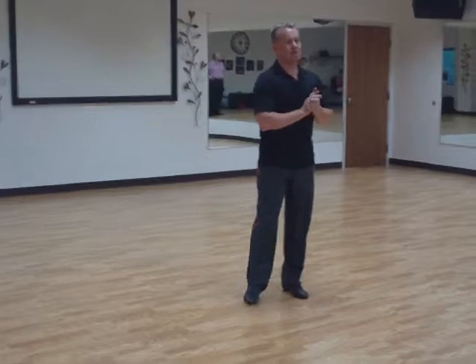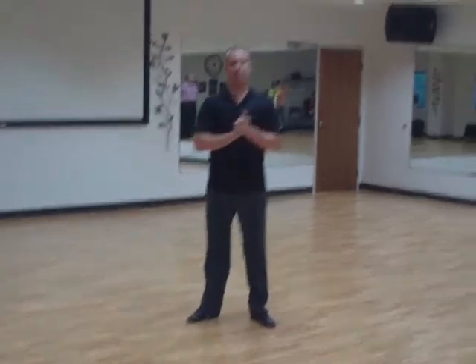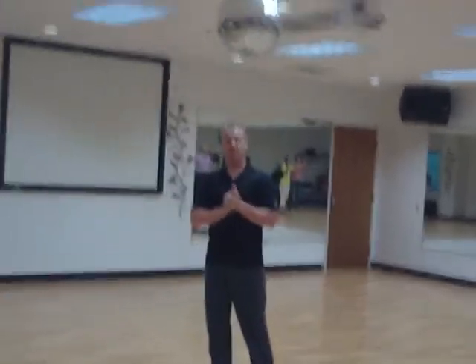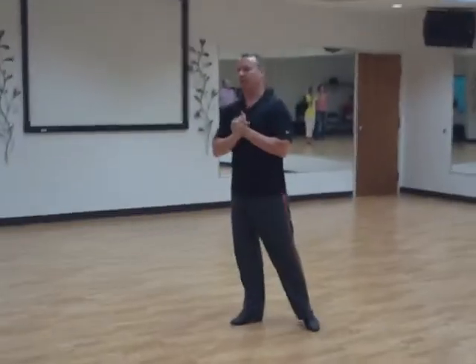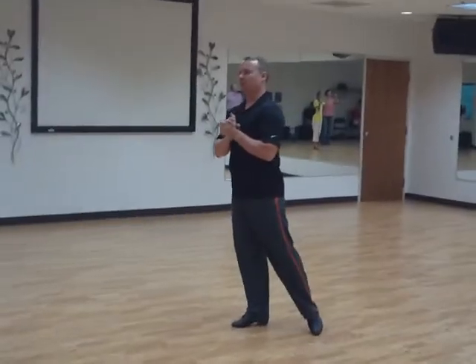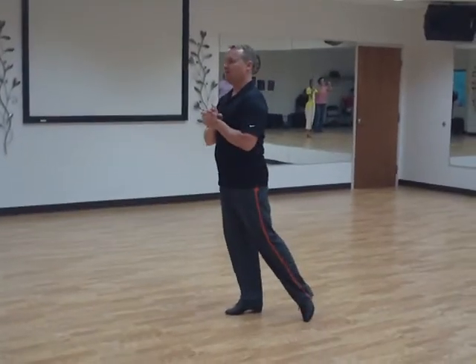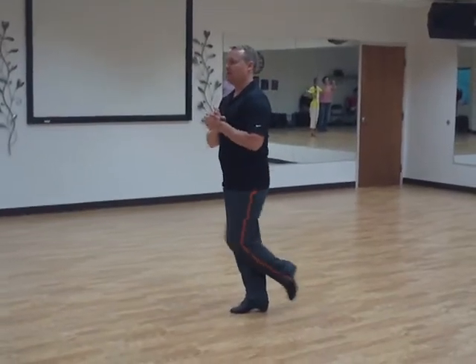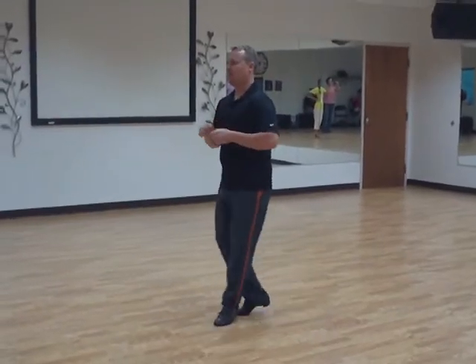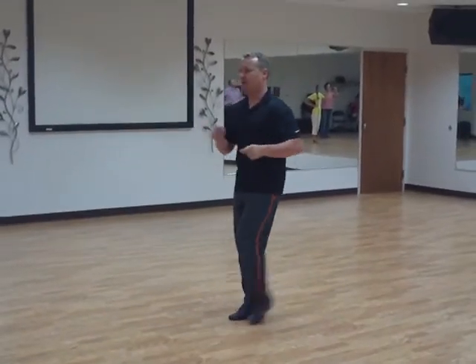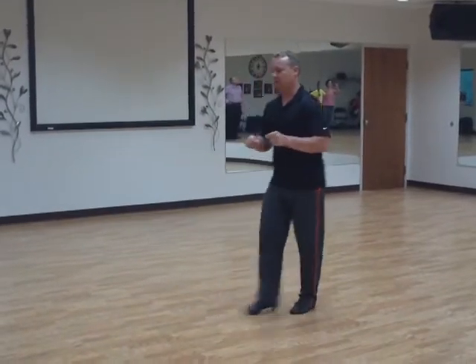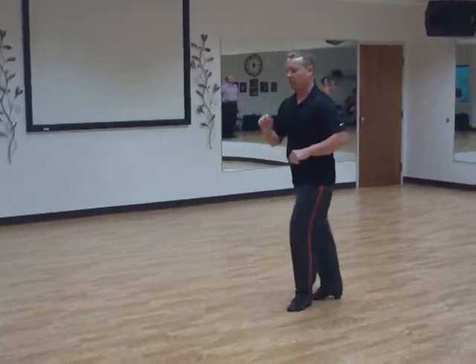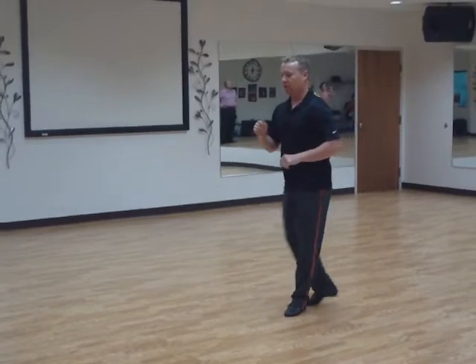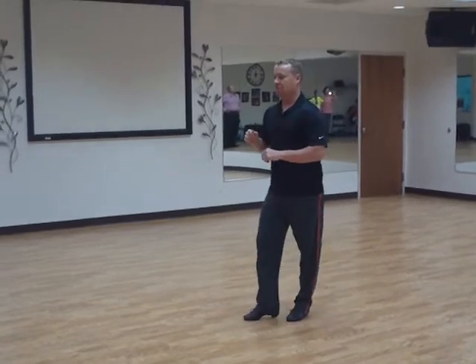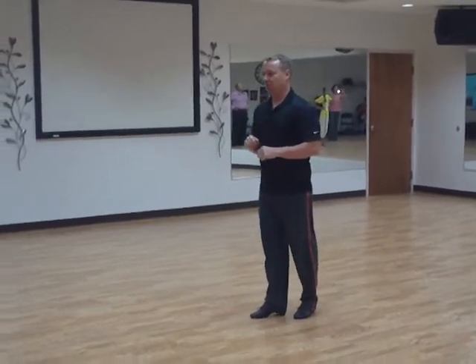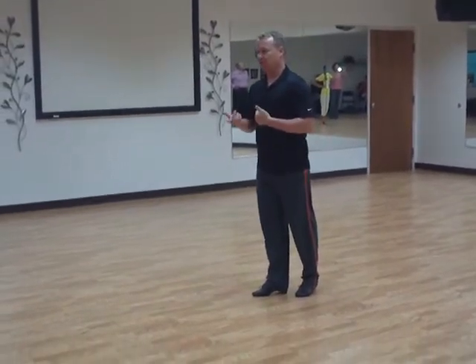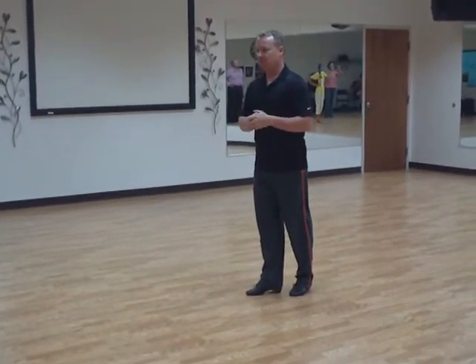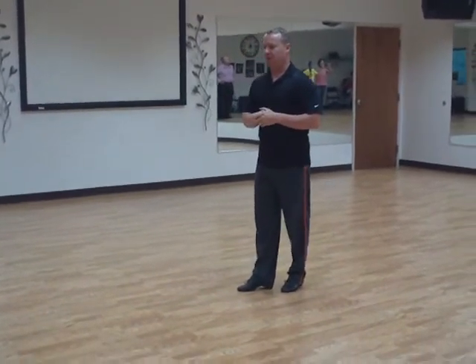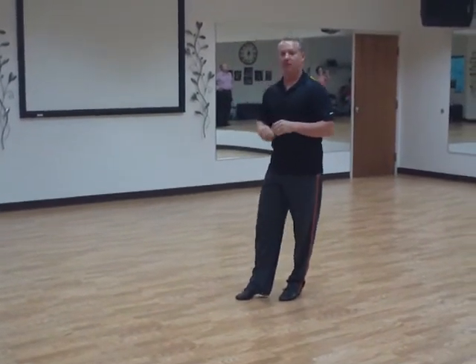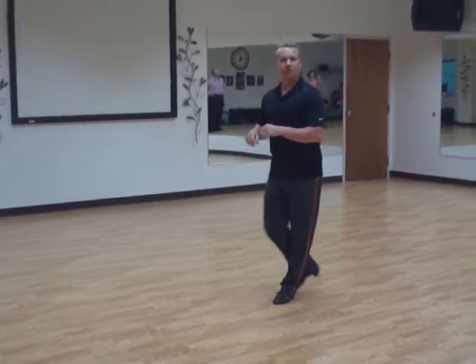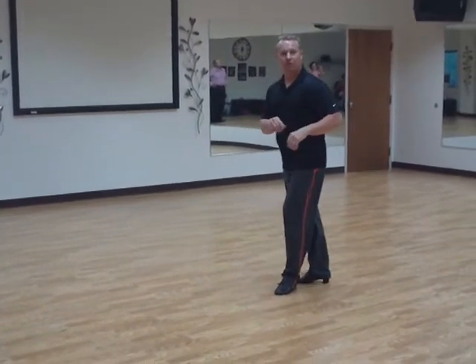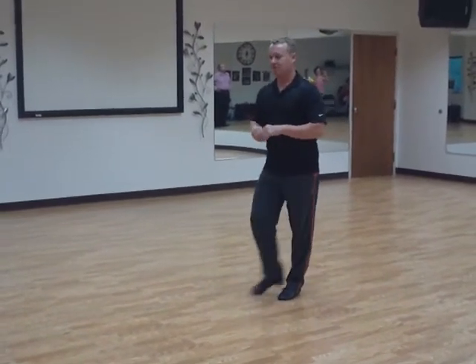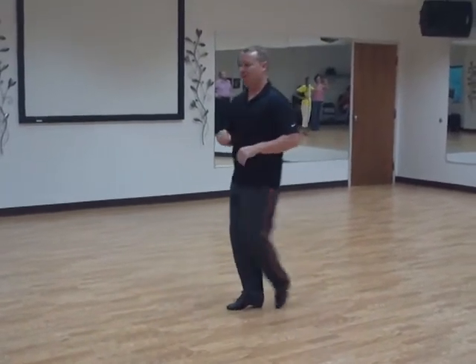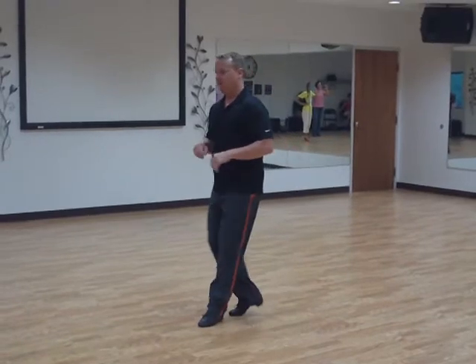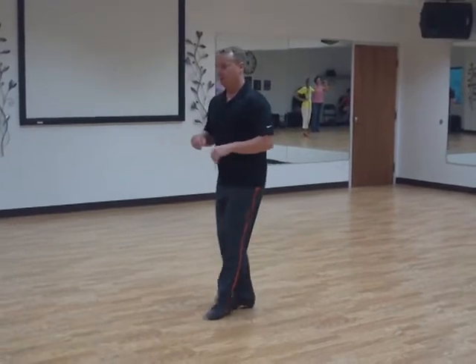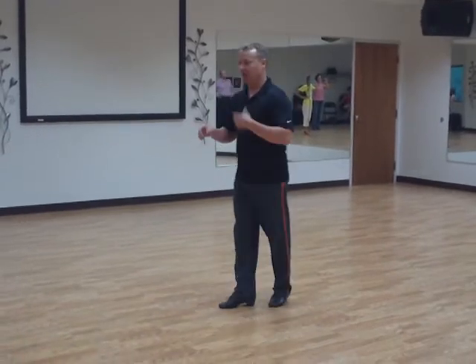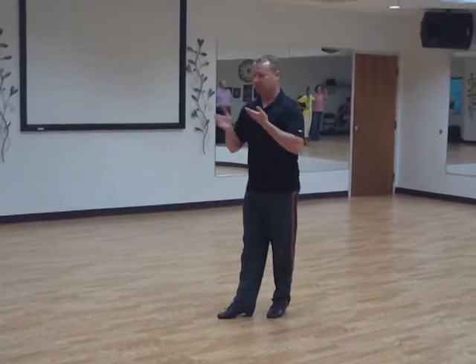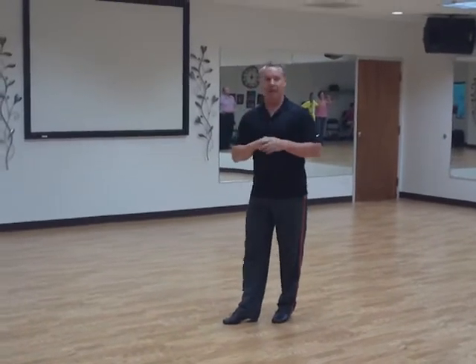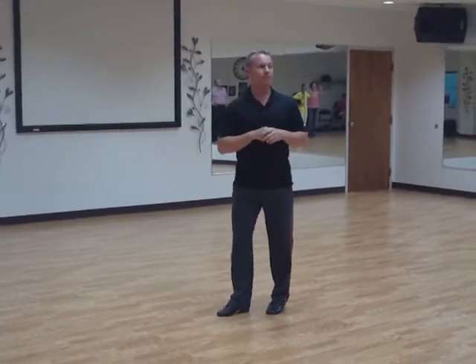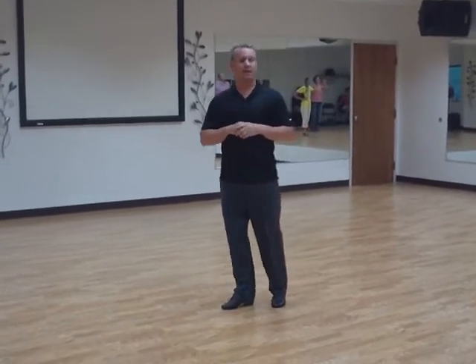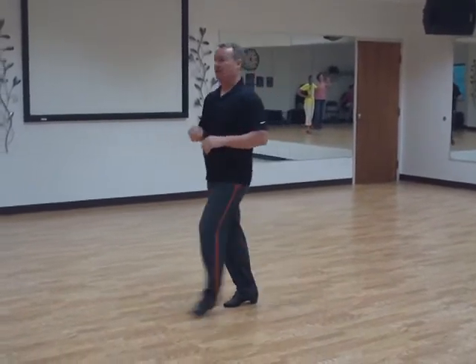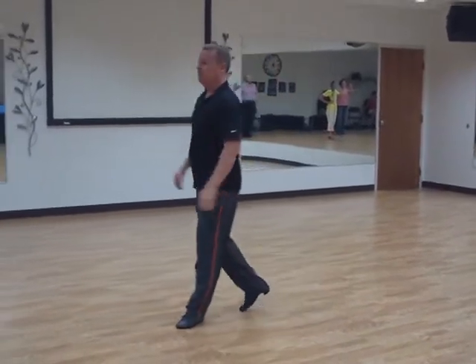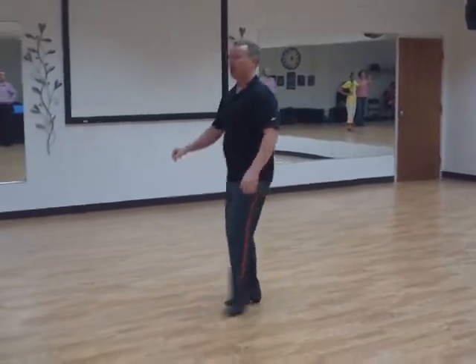We're starting at the beginner. When we did our quick, quick, slow, leaders went quick, quick, slow — left foot starts. Followers are doing right foot, quick, quick, slow — just forward and back. Forward and back does not need to be huge steps.